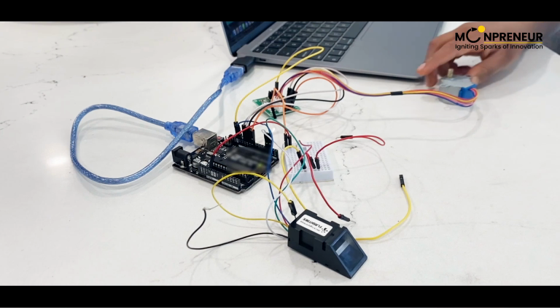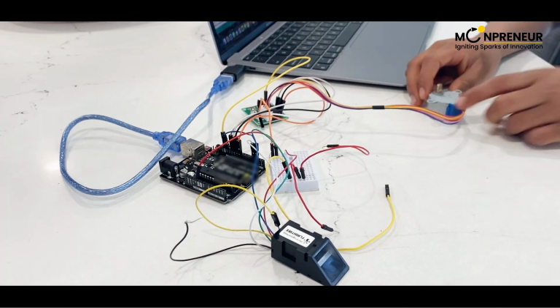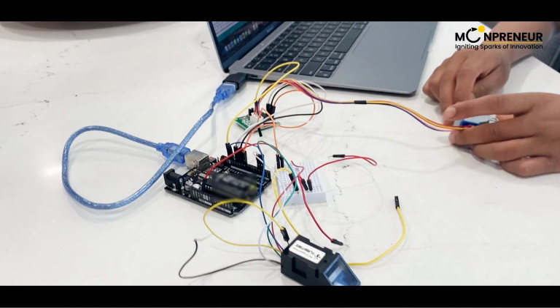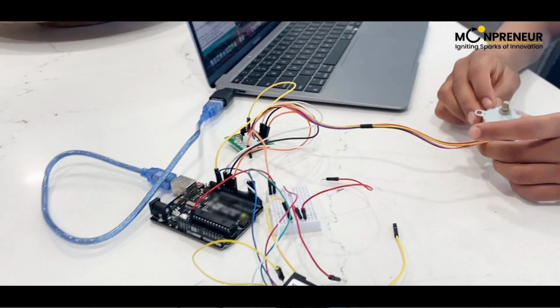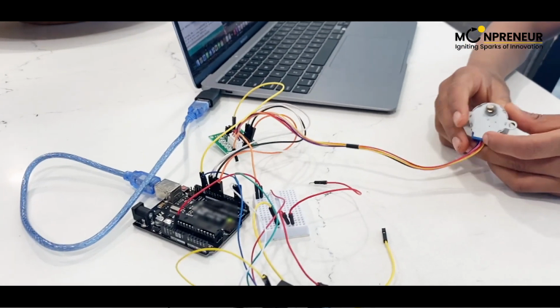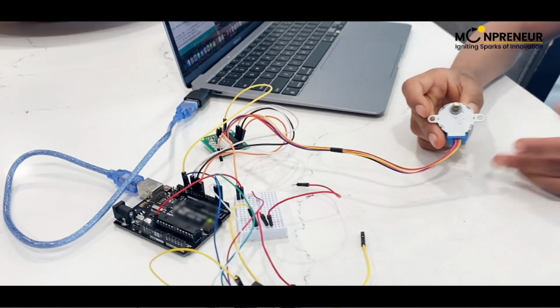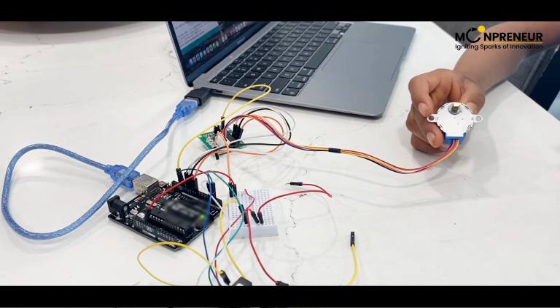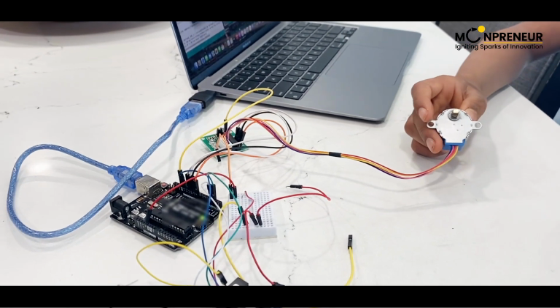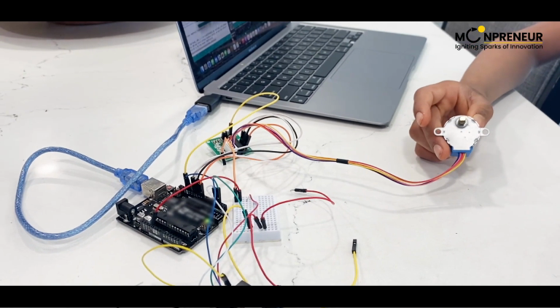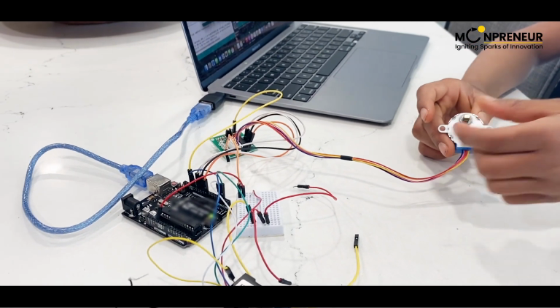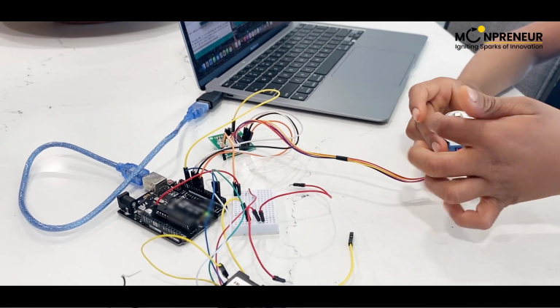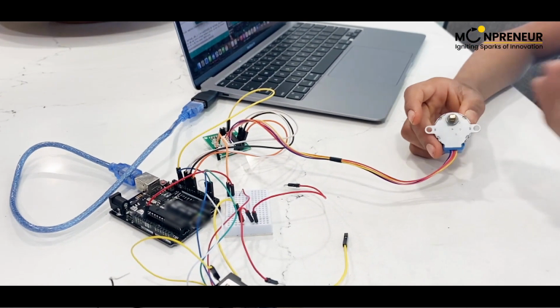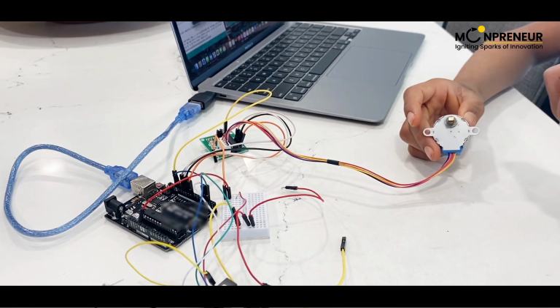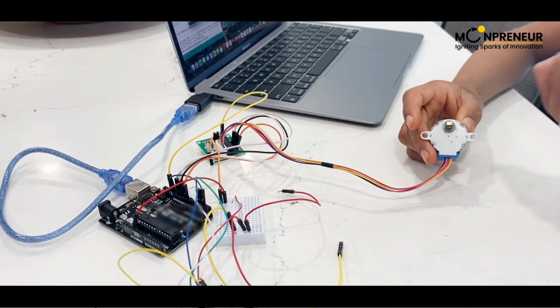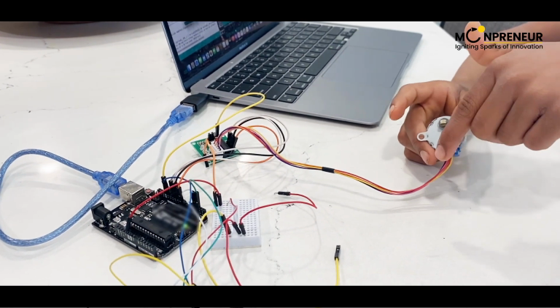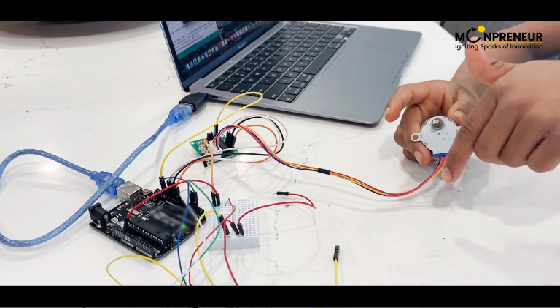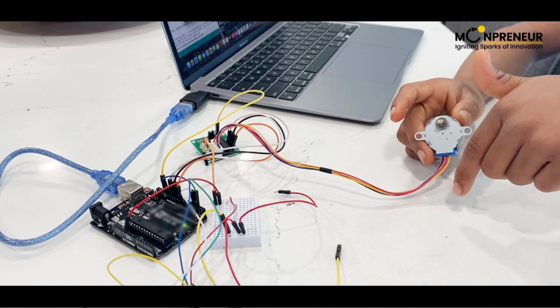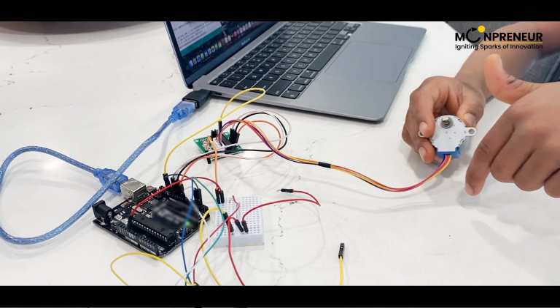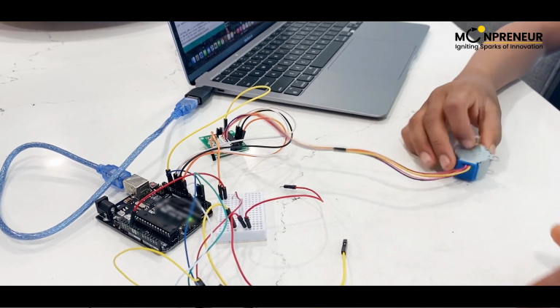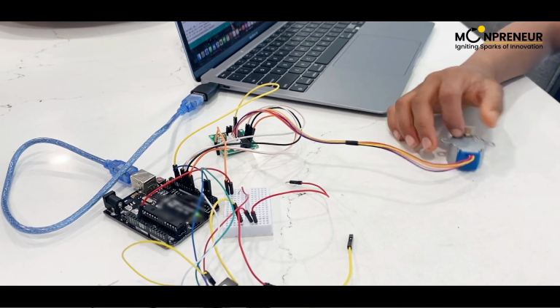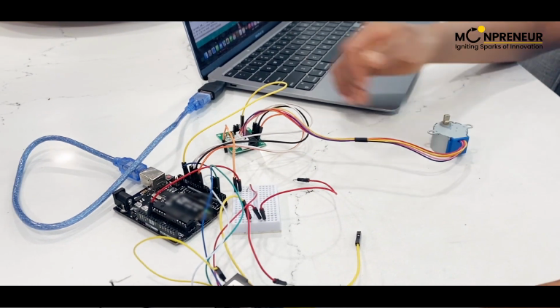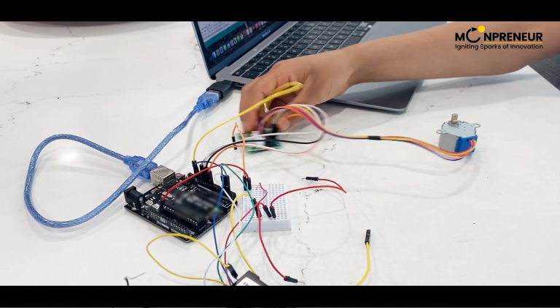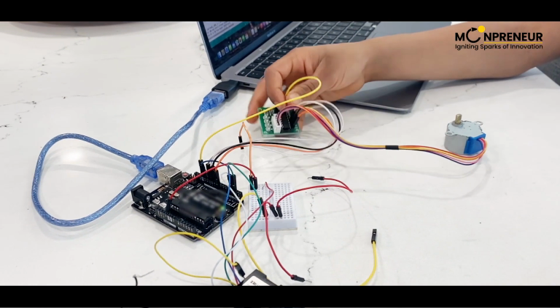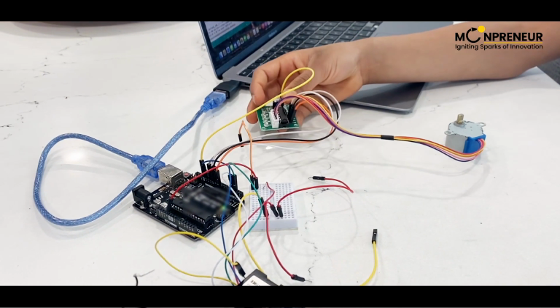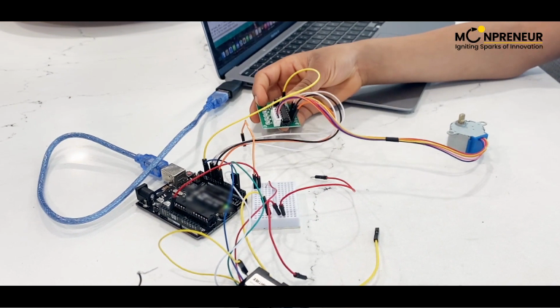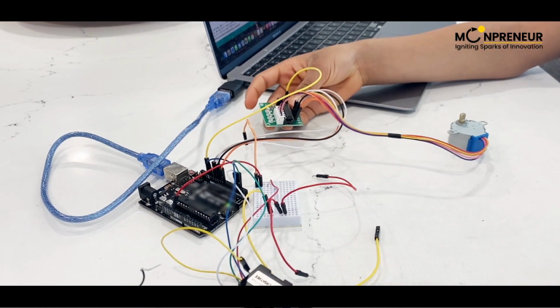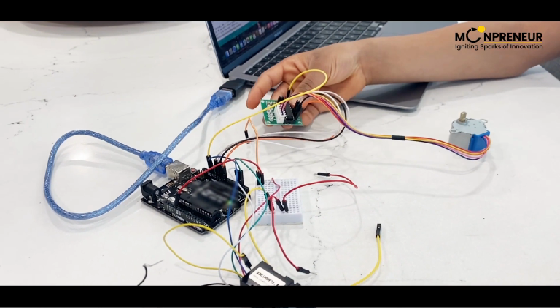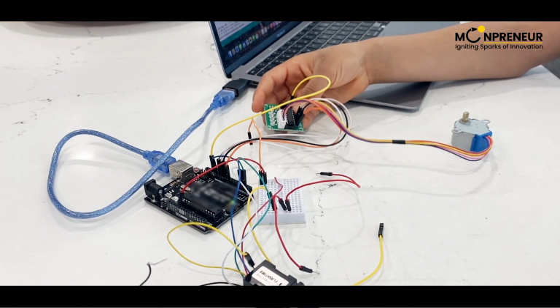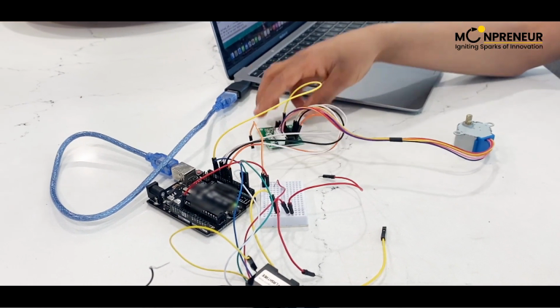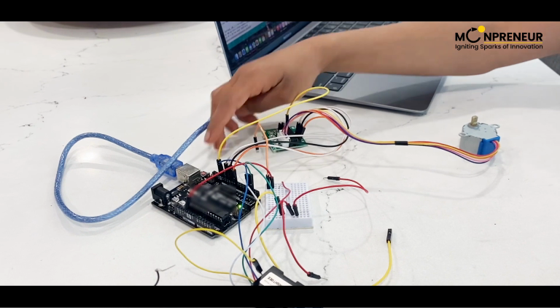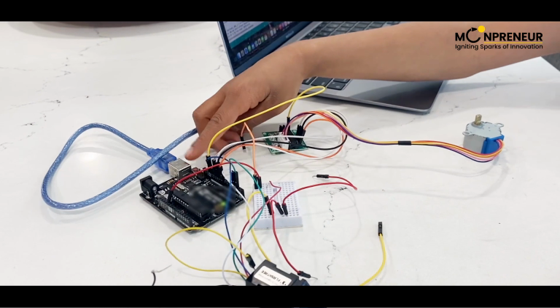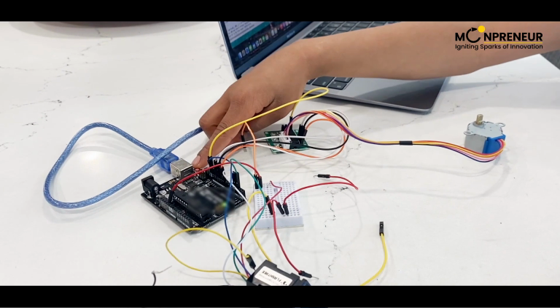This stepper motor is used to open the lid — it can turn this way and this way. This is the board for the stepper motor, and this is my Arduino.